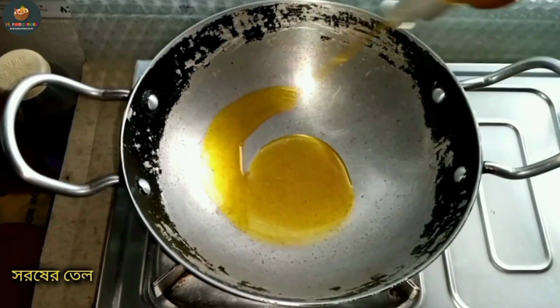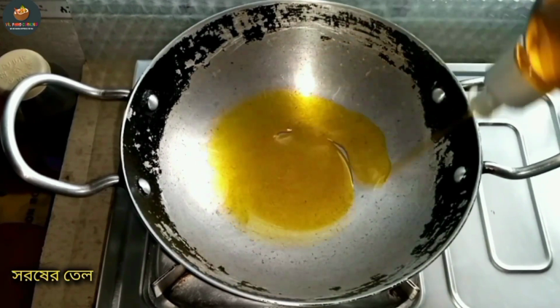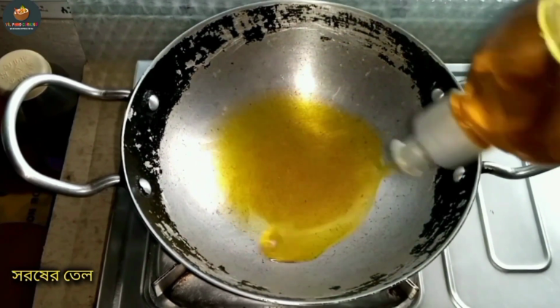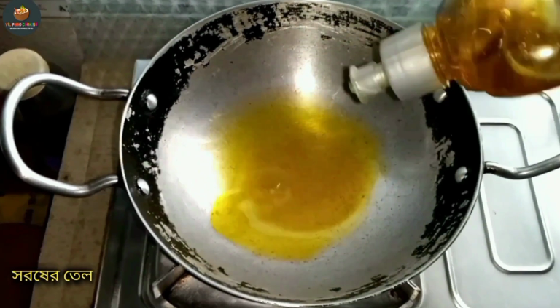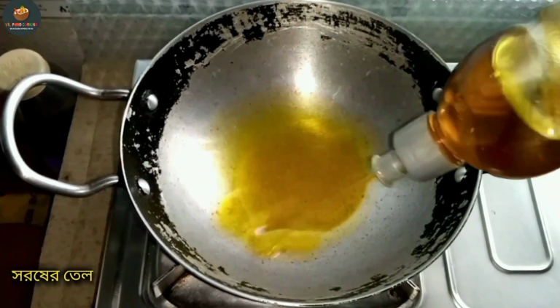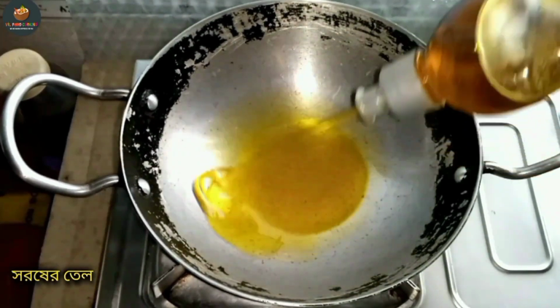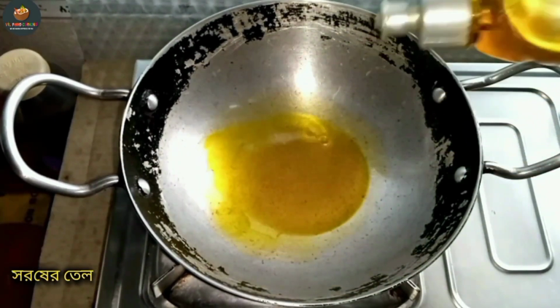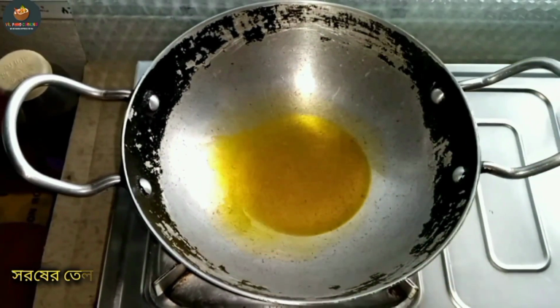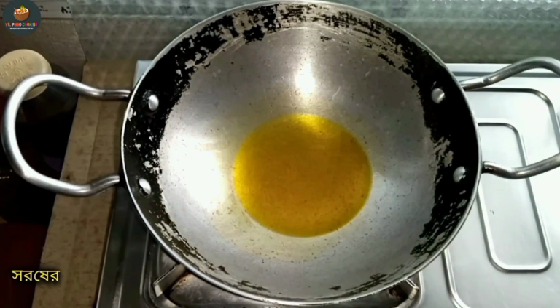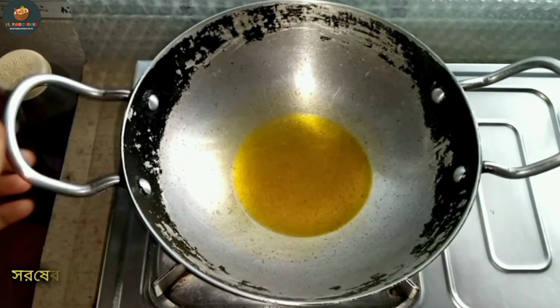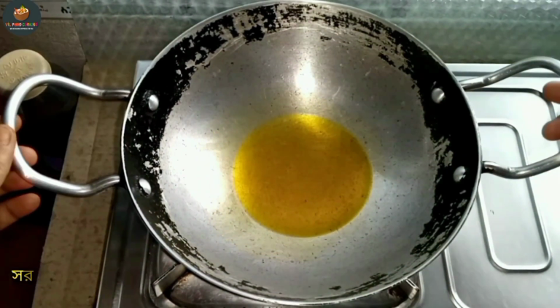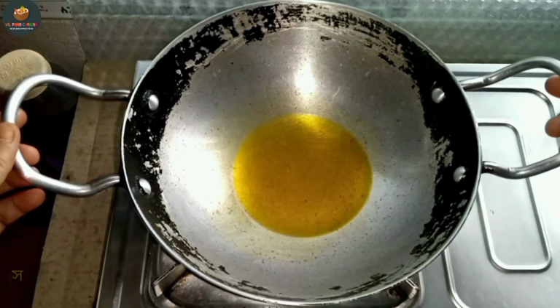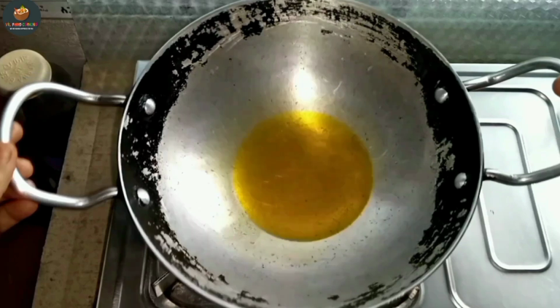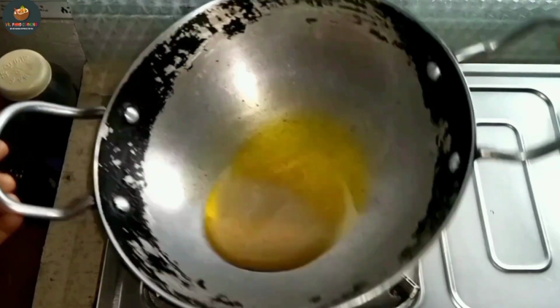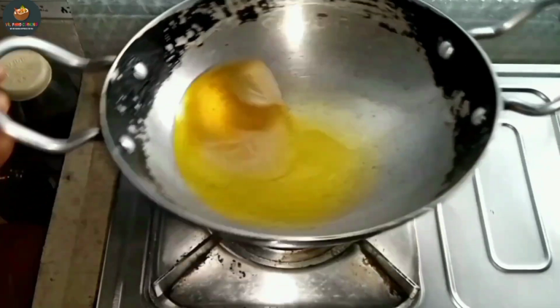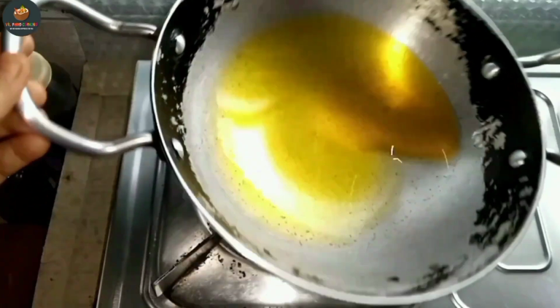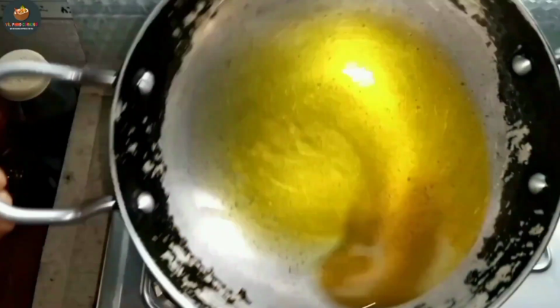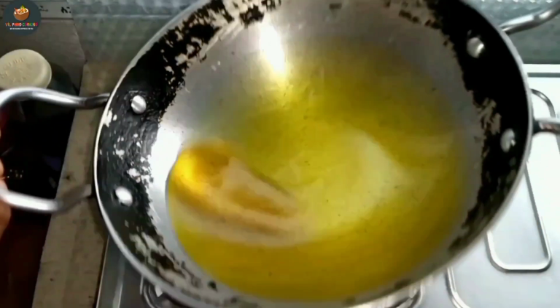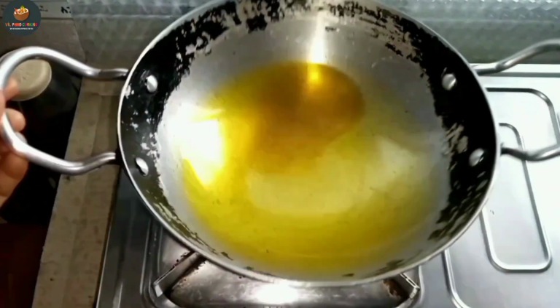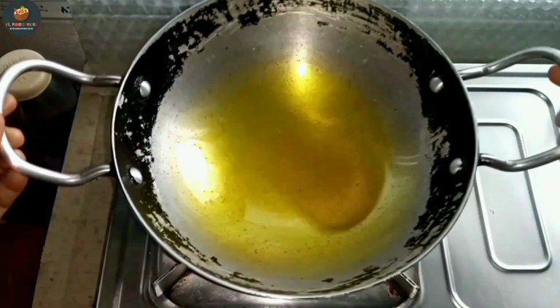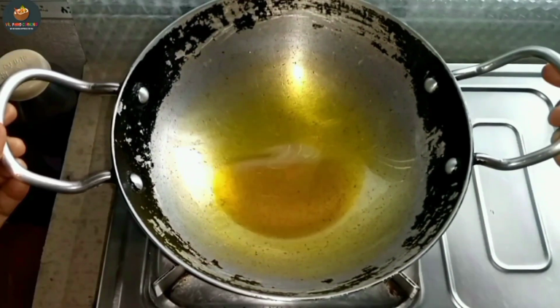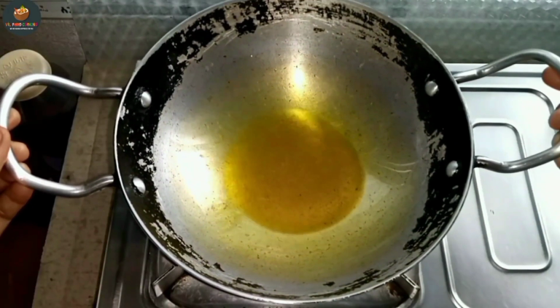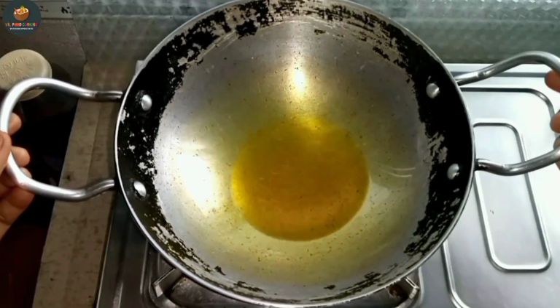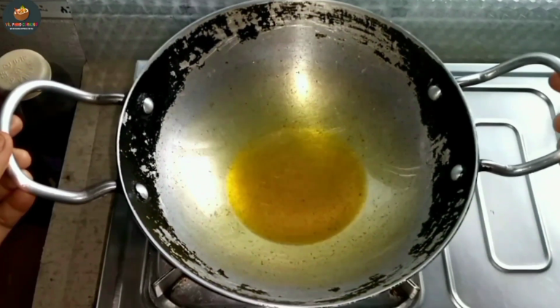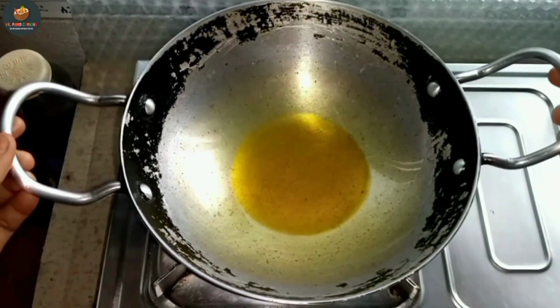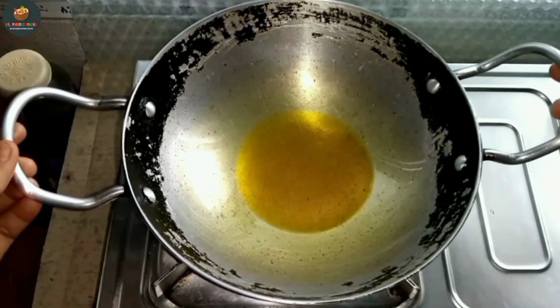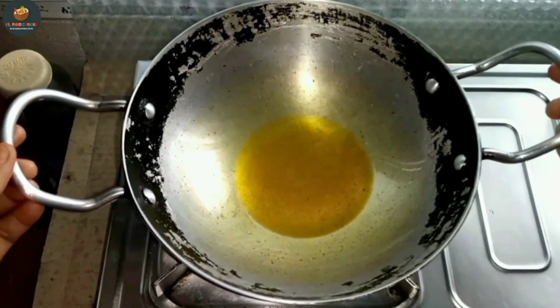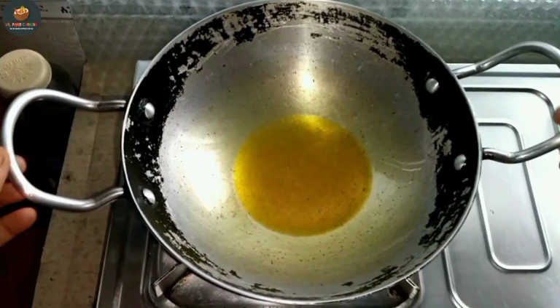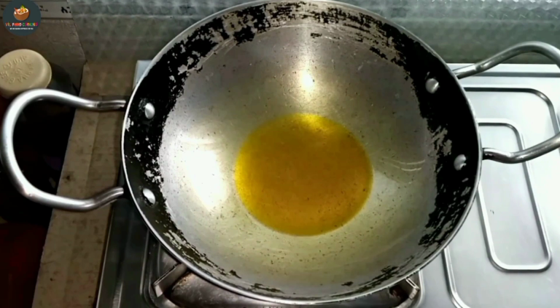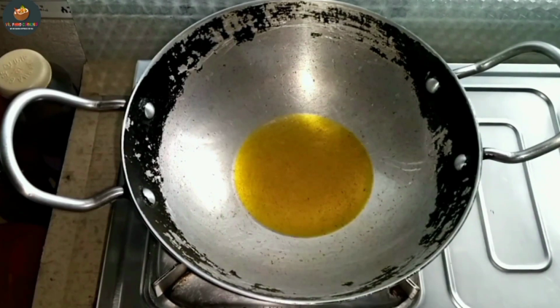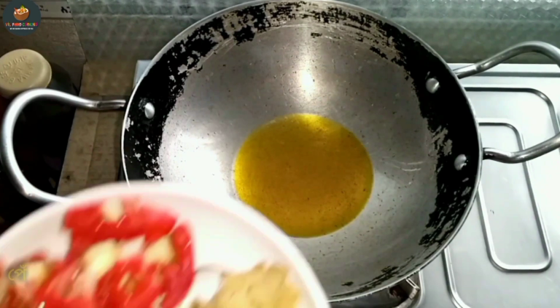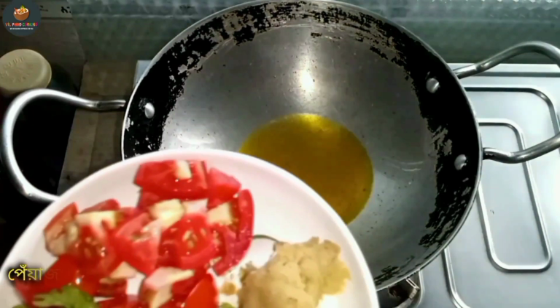In the first place, we will have a small amount of milk. We will add some milk.